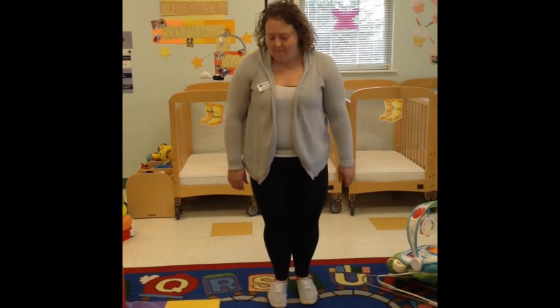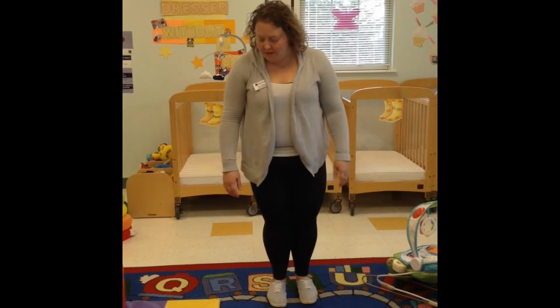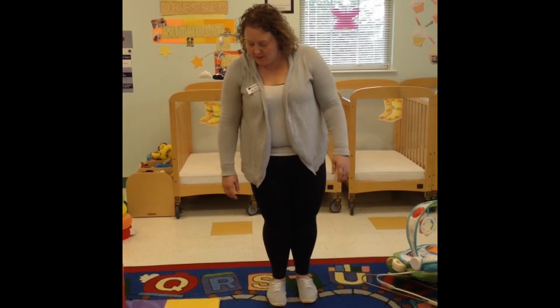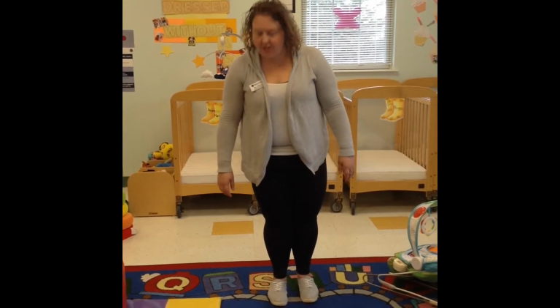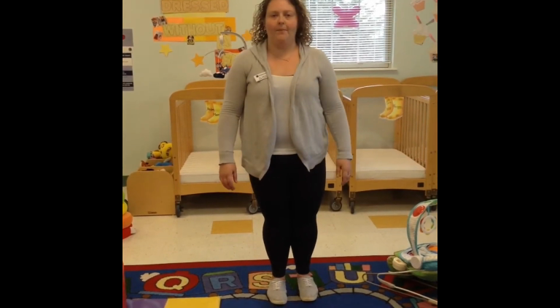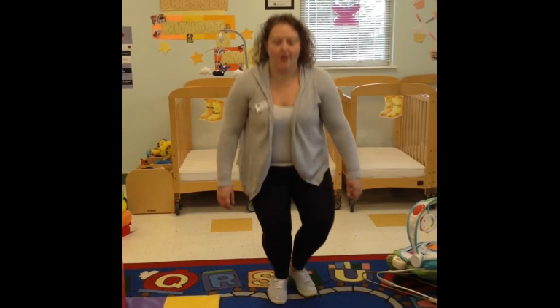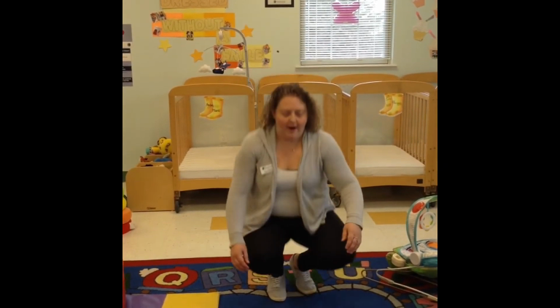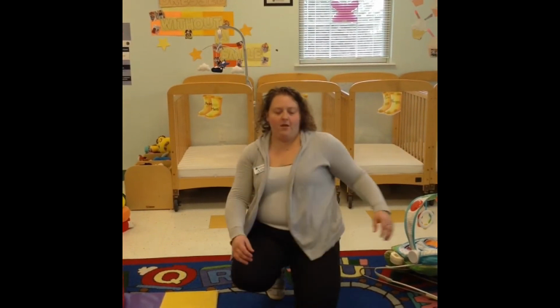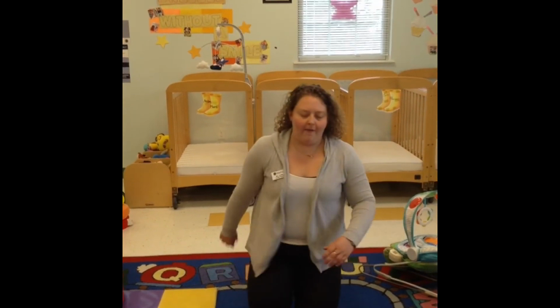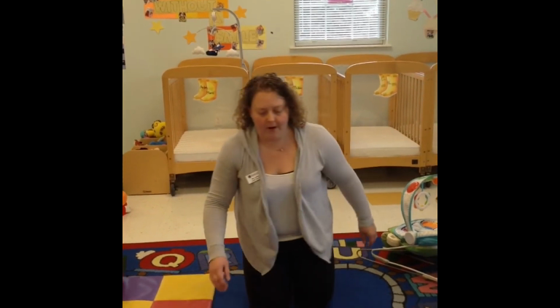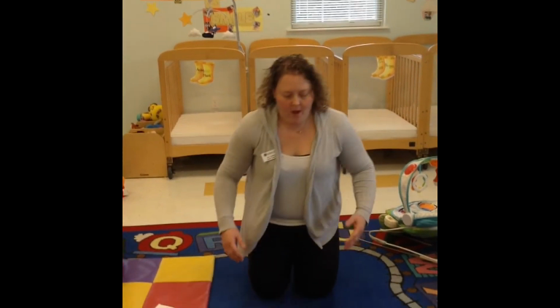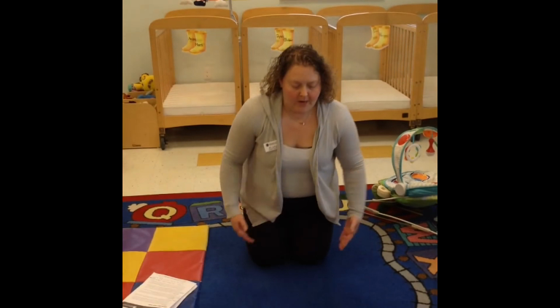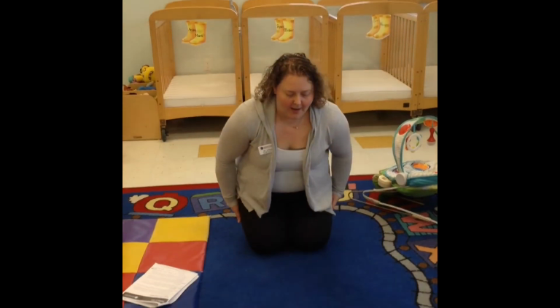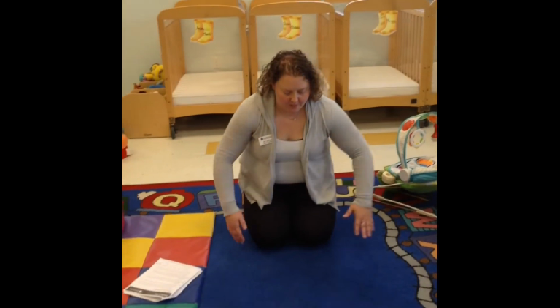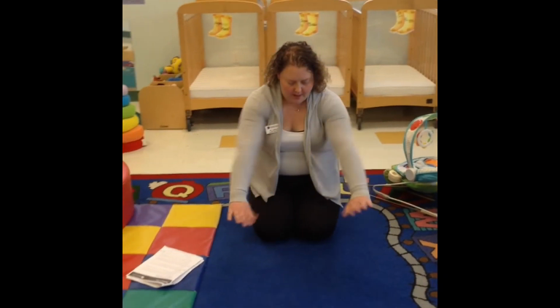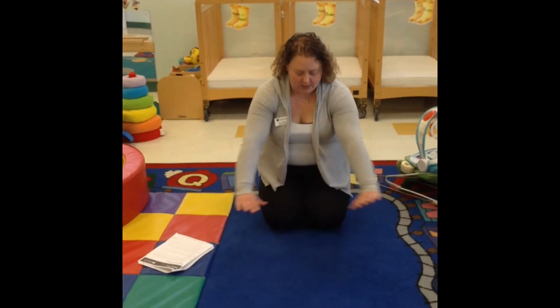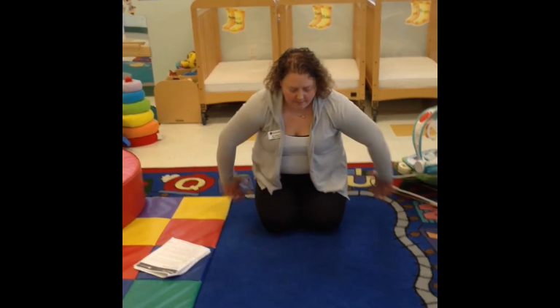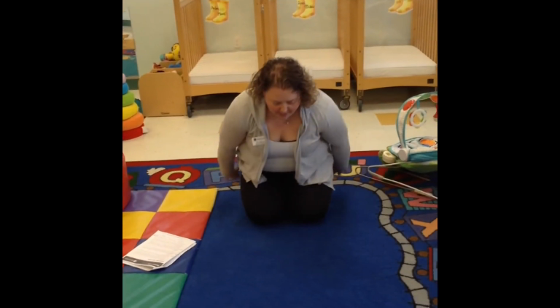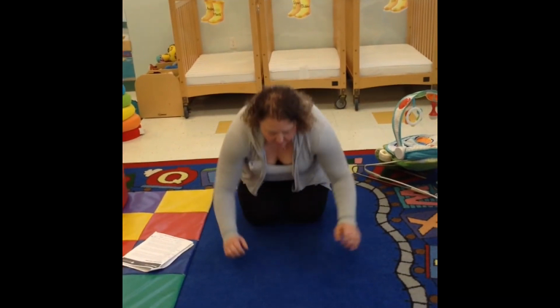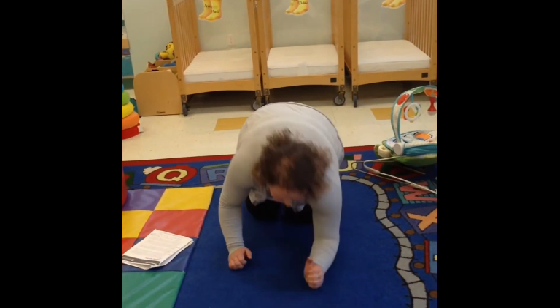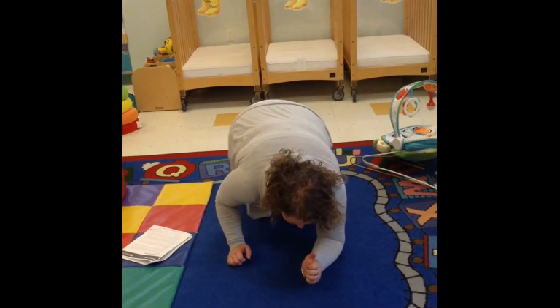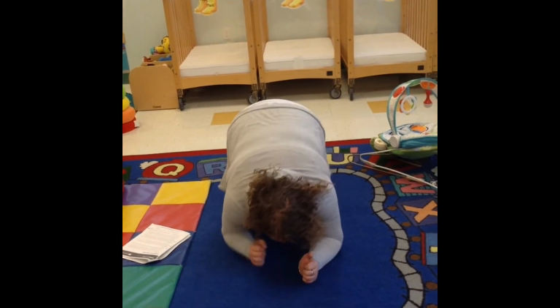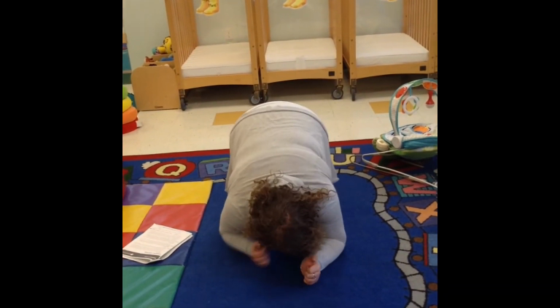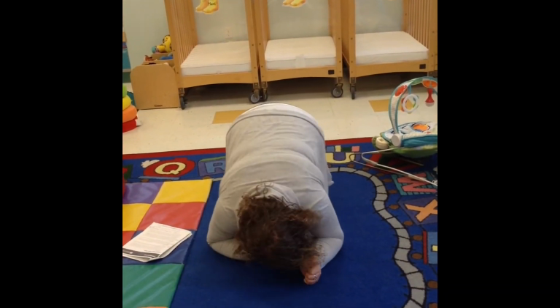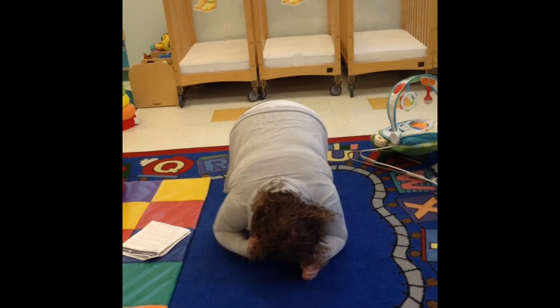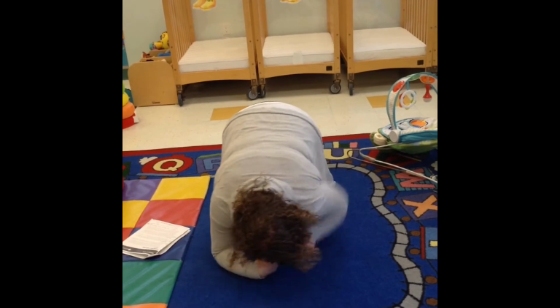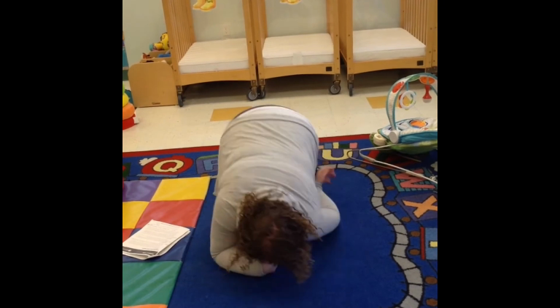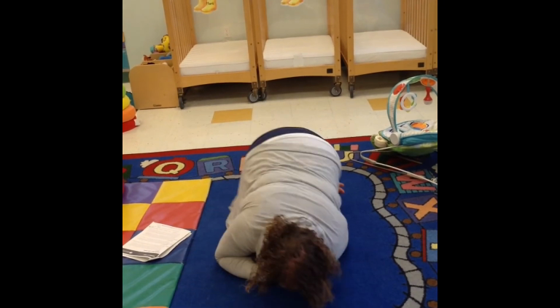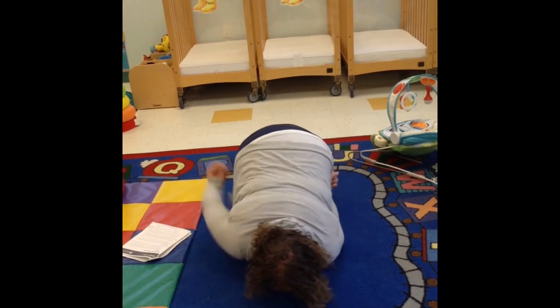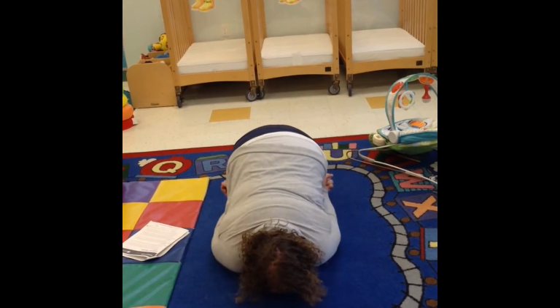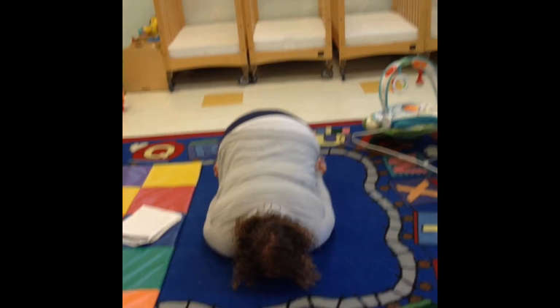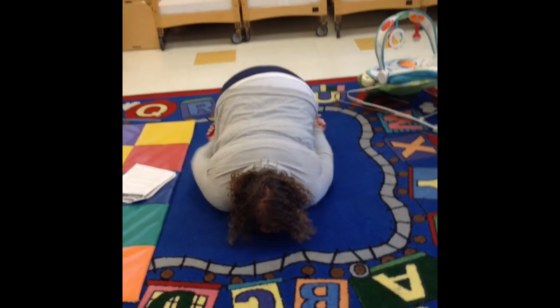My first one is called the child pose. Ready? You lay on the floor with your knees behind you, hands behind you. There's the child pose.